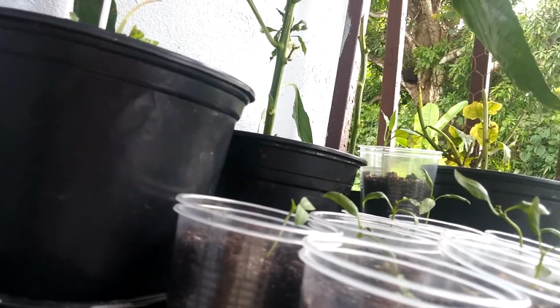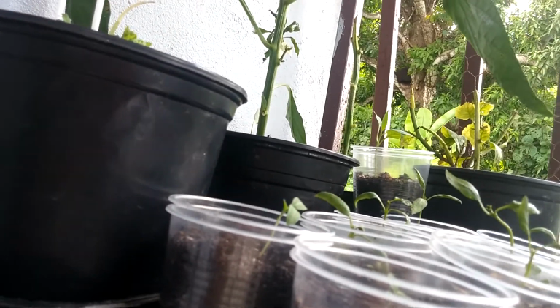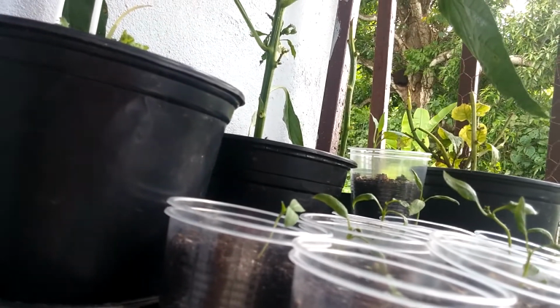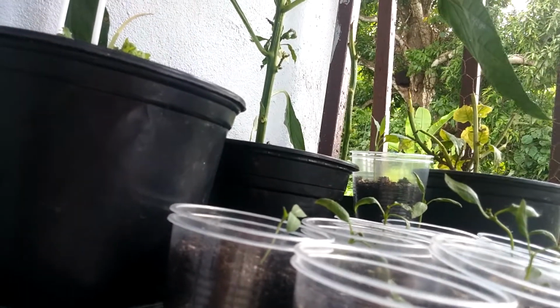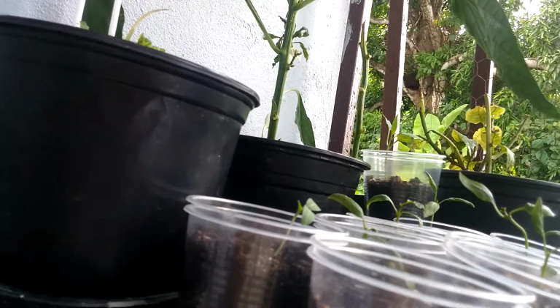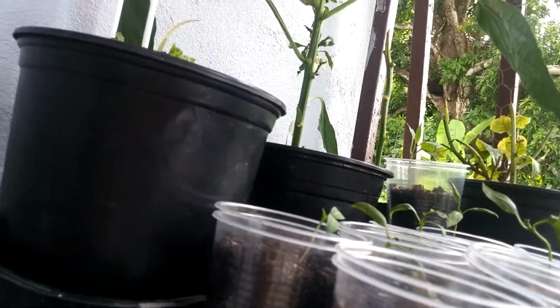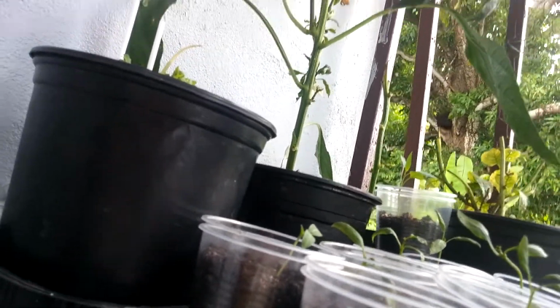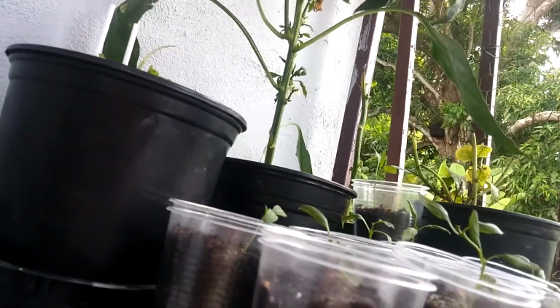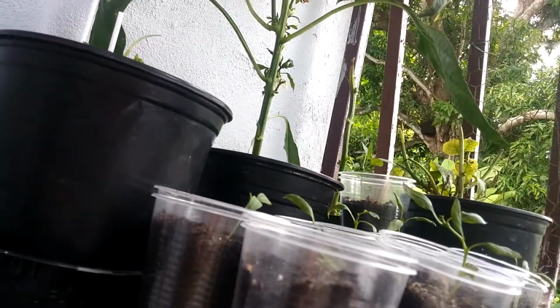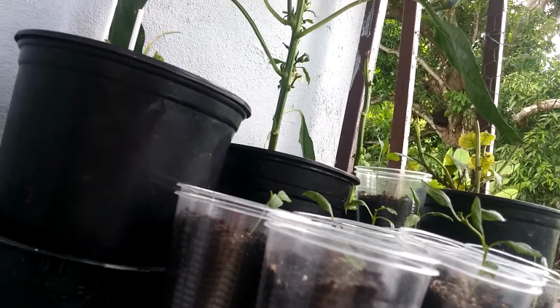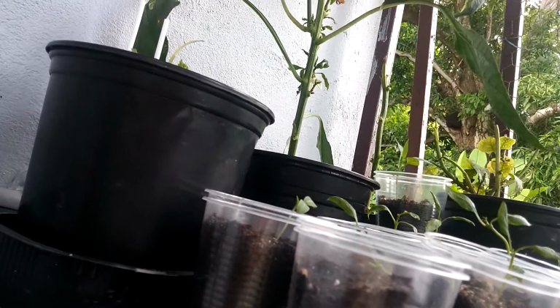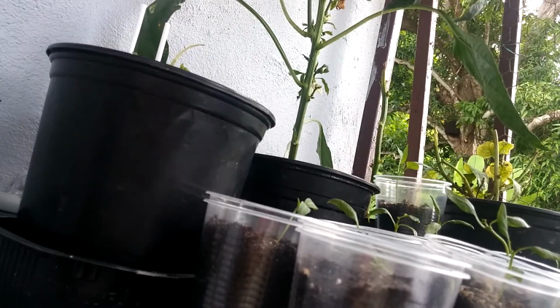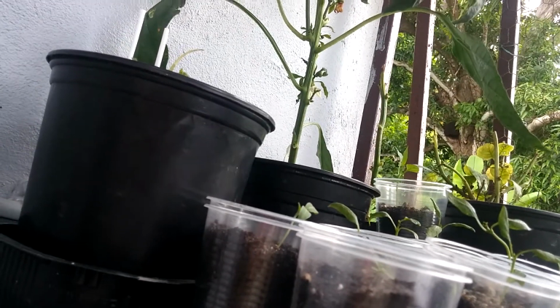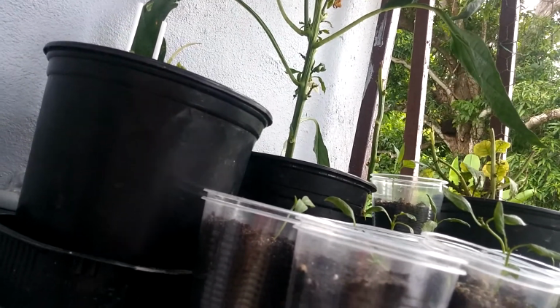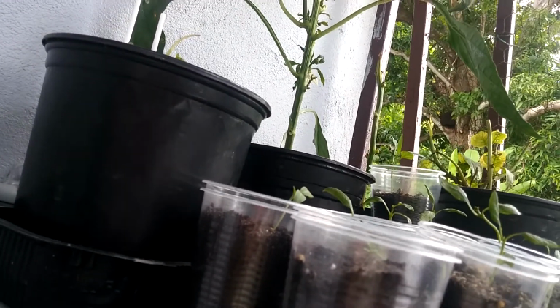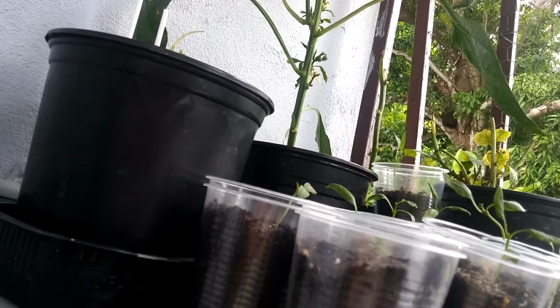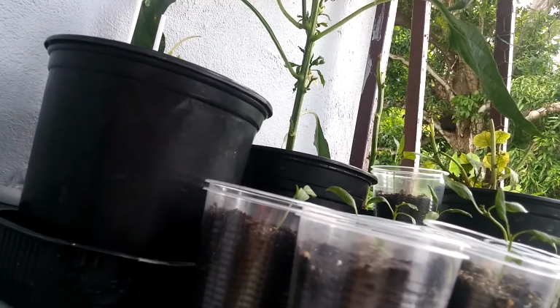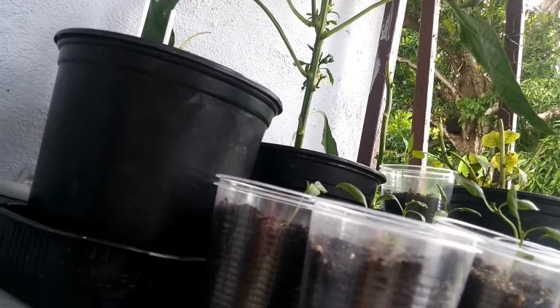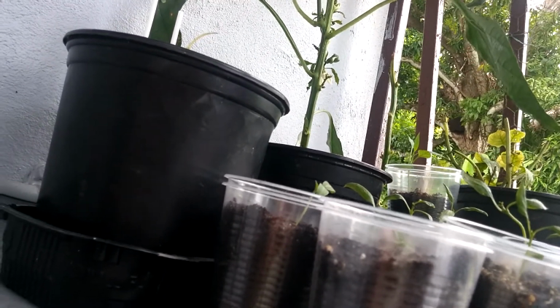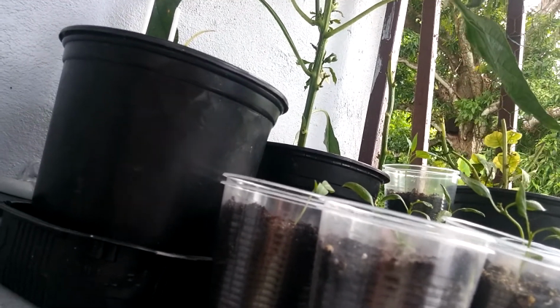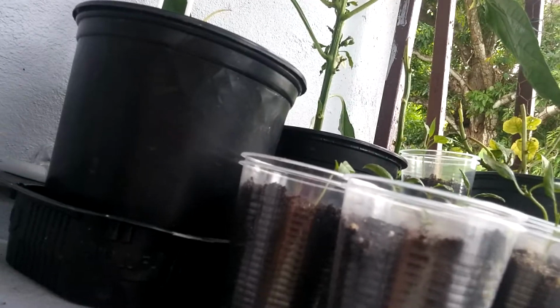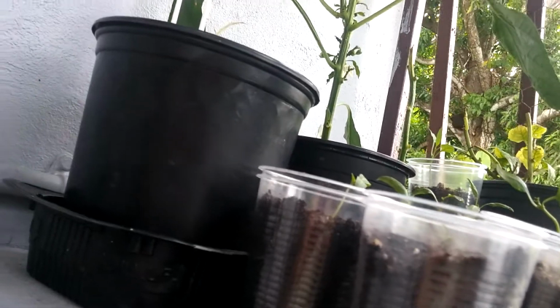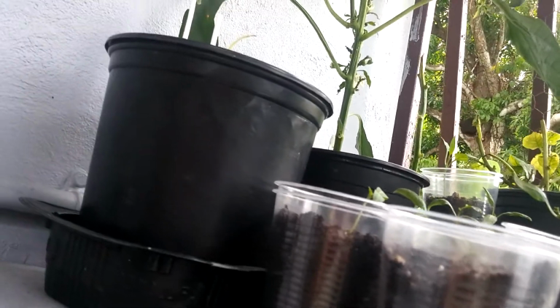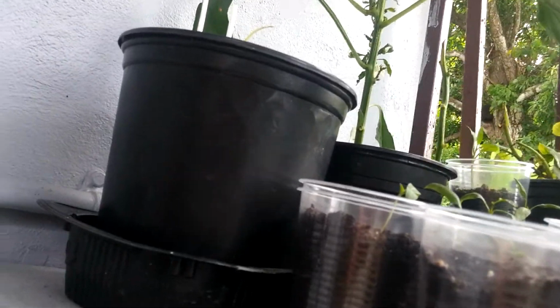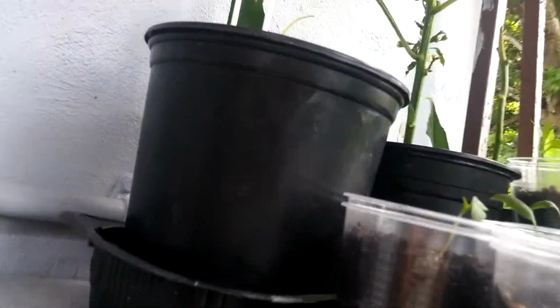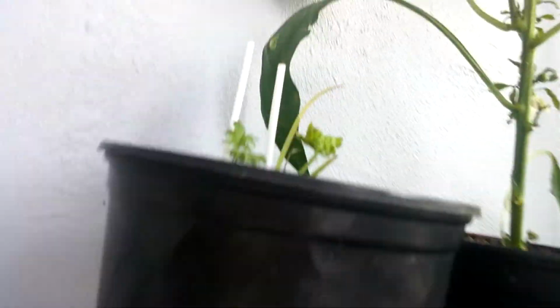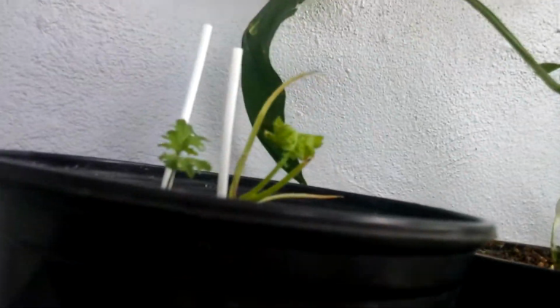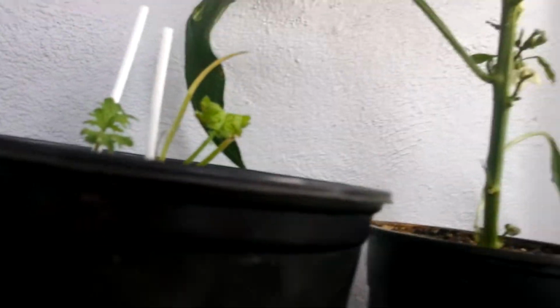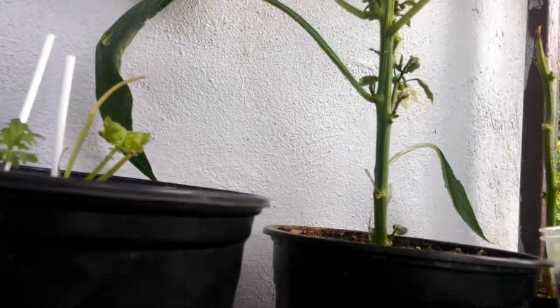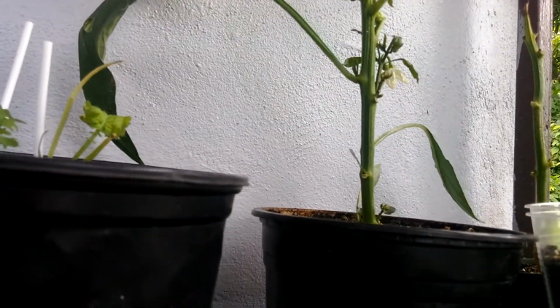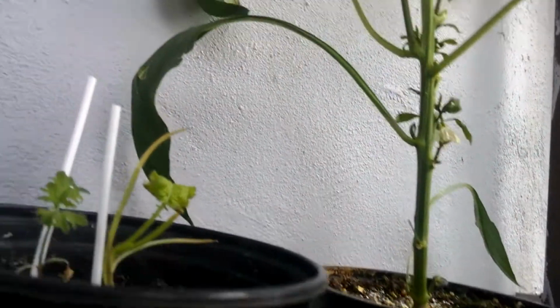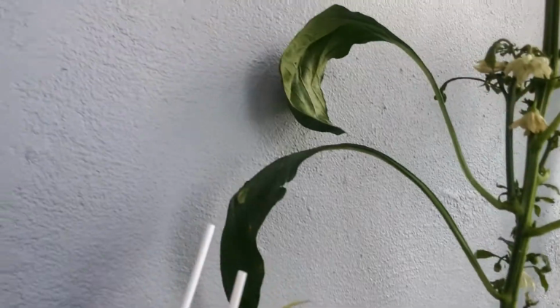For about three days they gave a little sunlight, but for around four or five days it's been raining and raining. It's cloudy already, it's going to rain again. I just want you to see that the plants, they're growing.